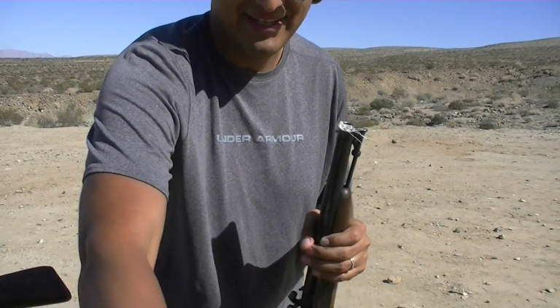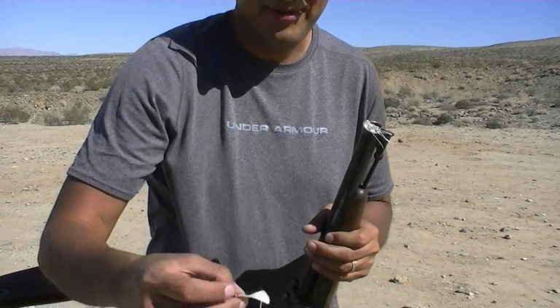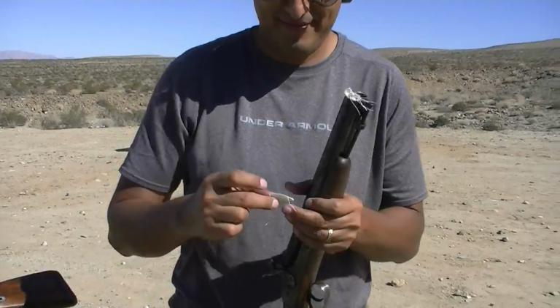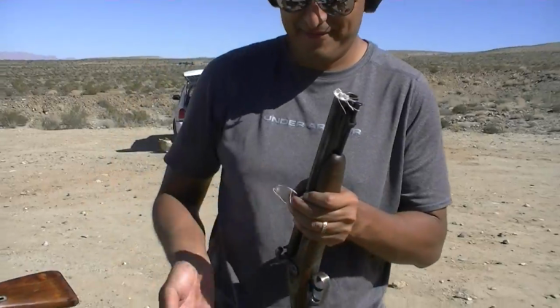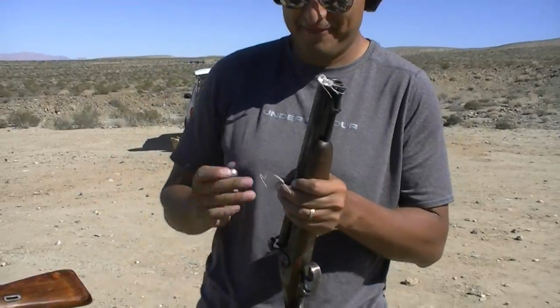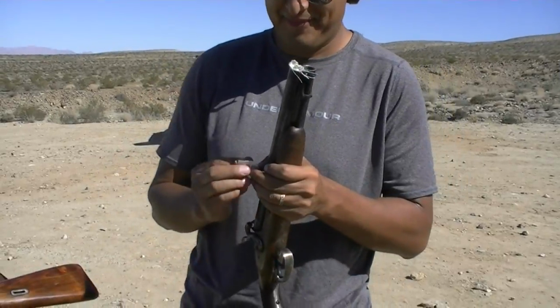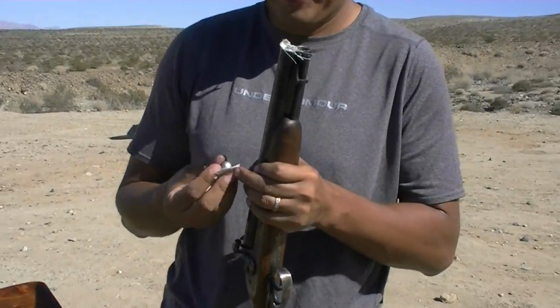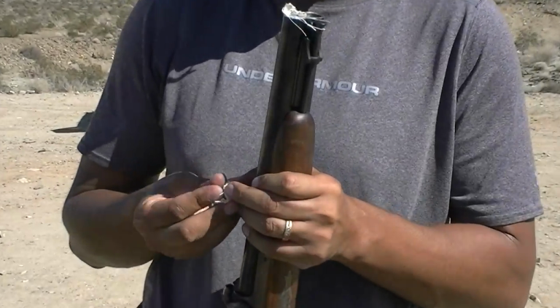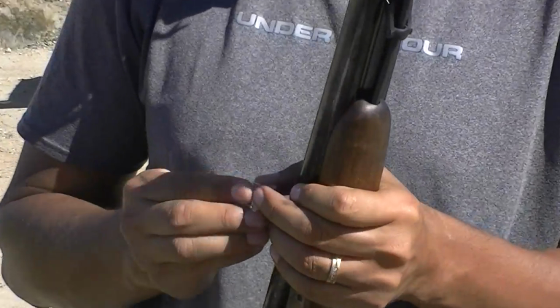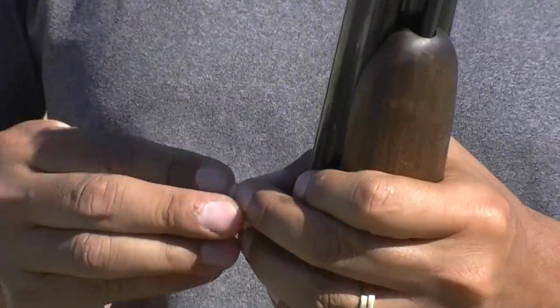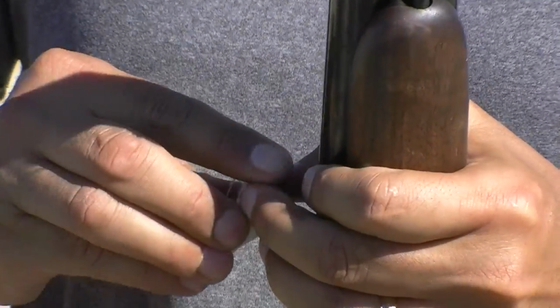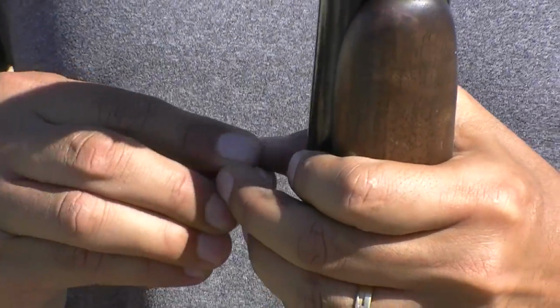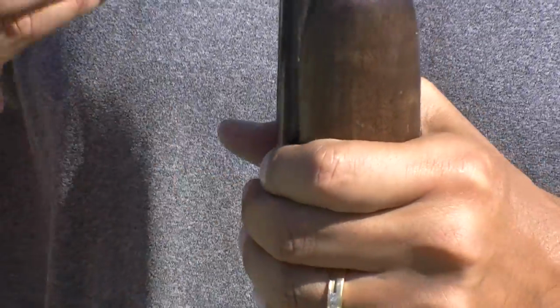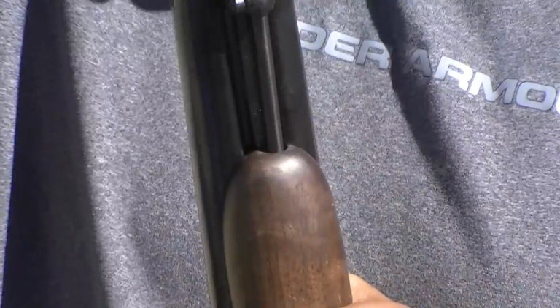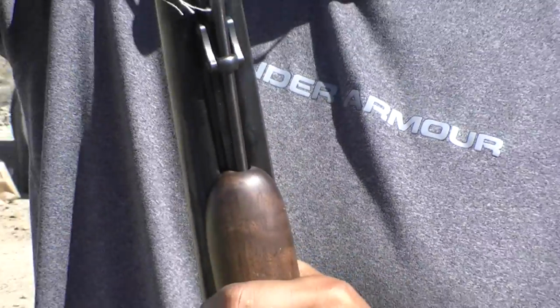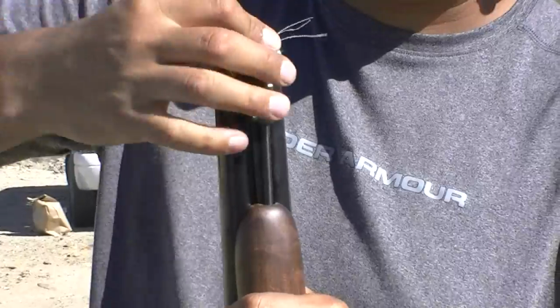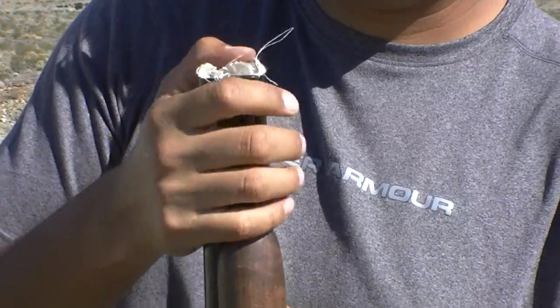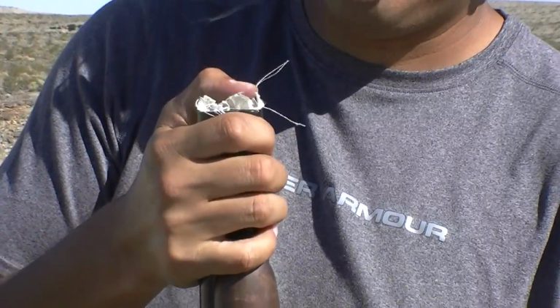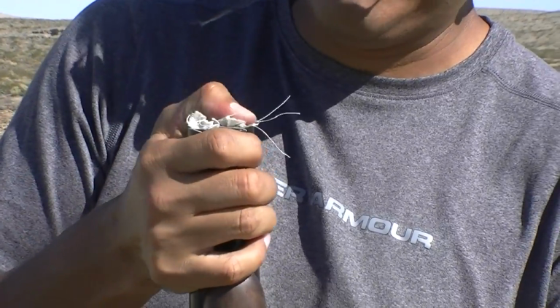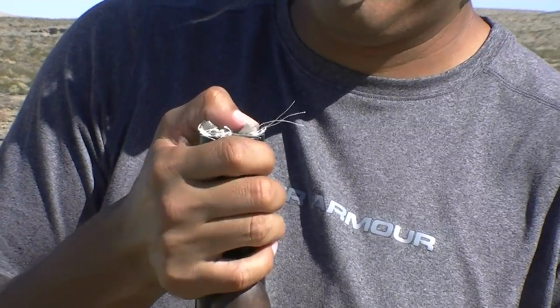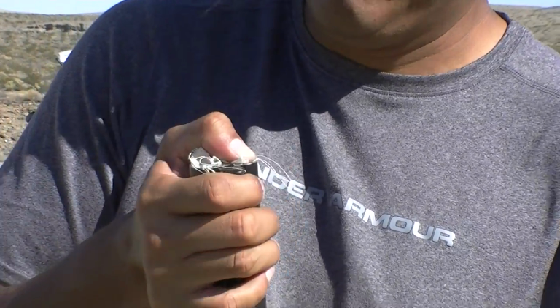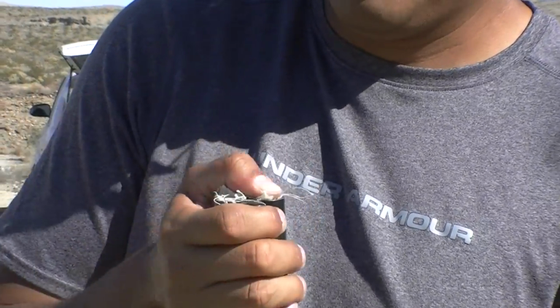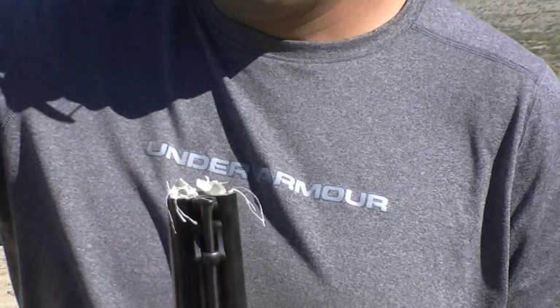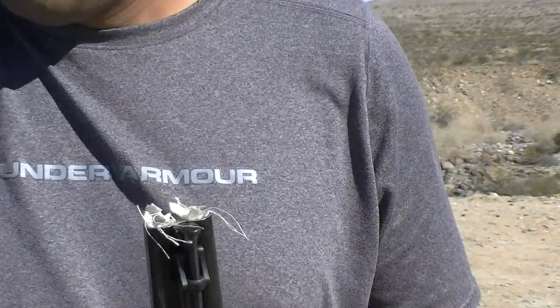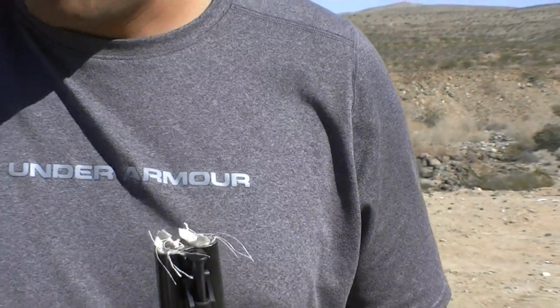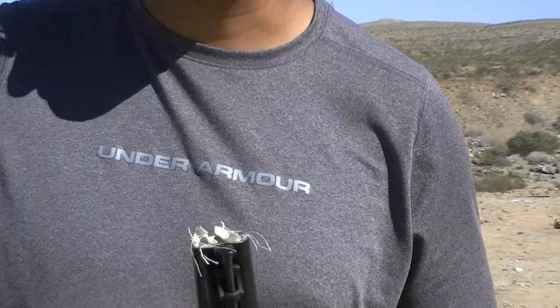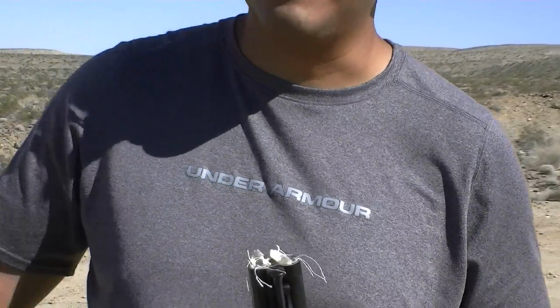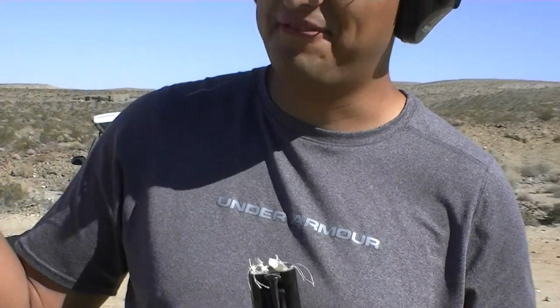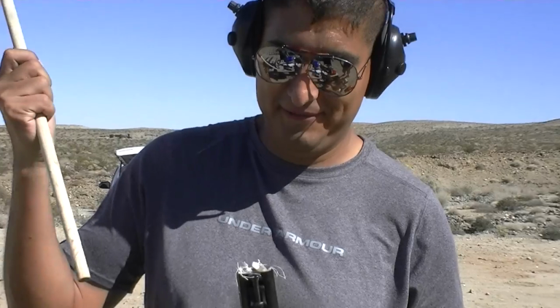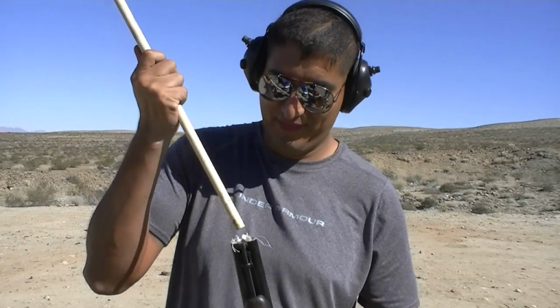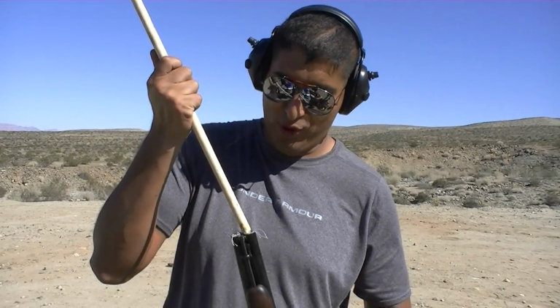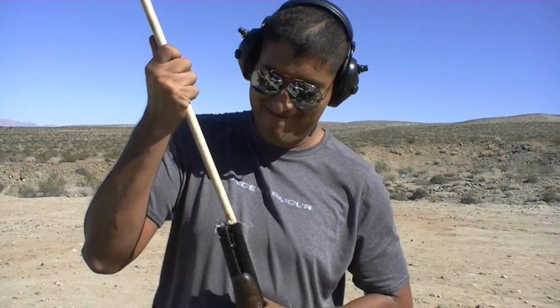The other one. Remember, it's just like sex — if it doesn't fit, force it. Make it fit.